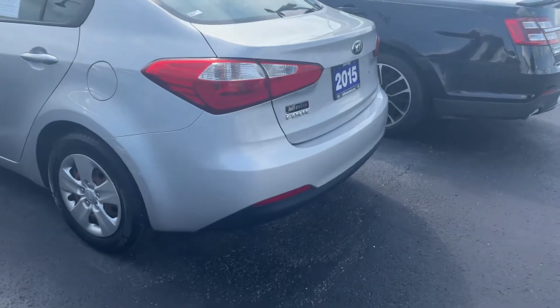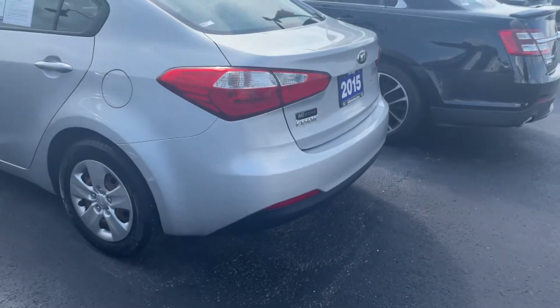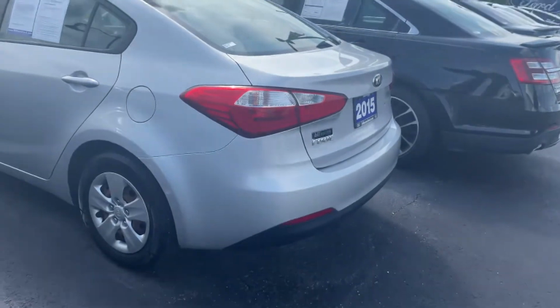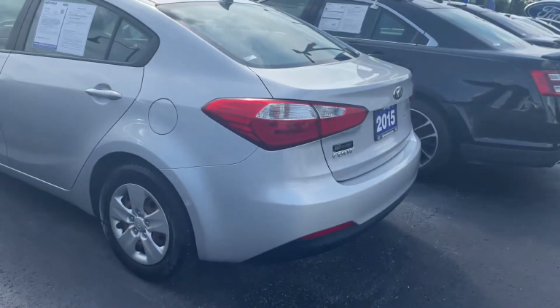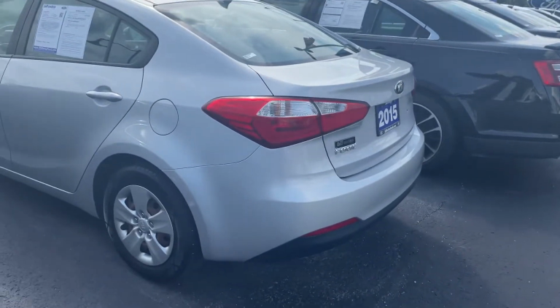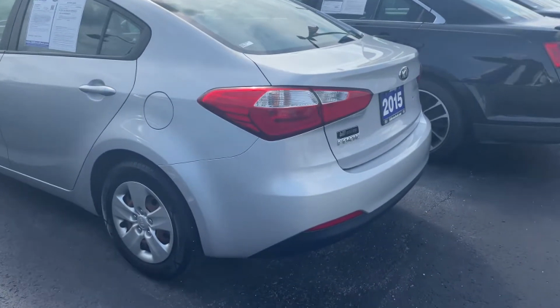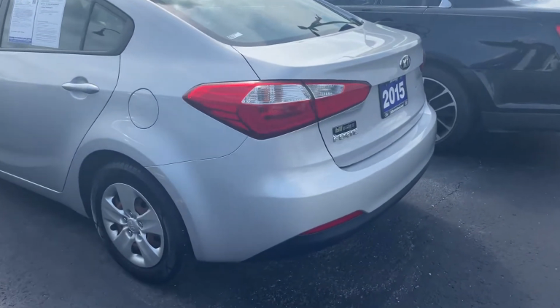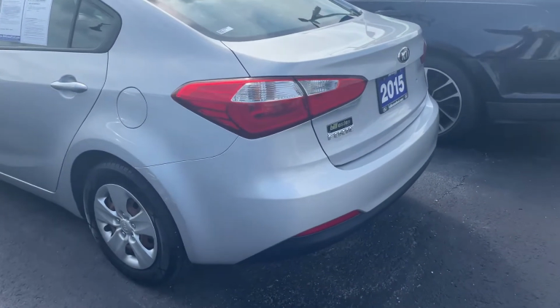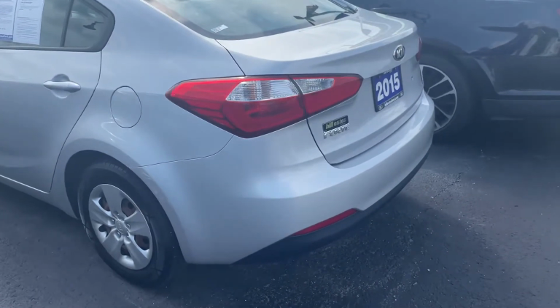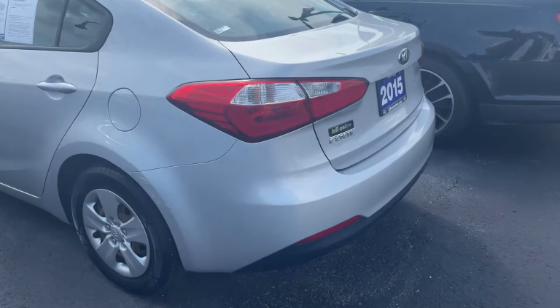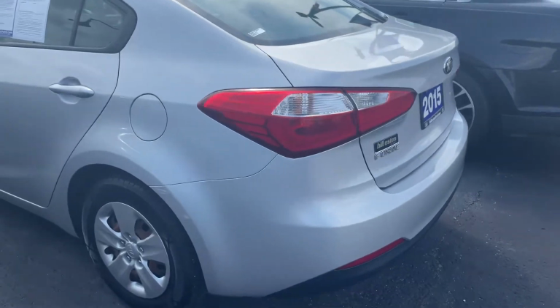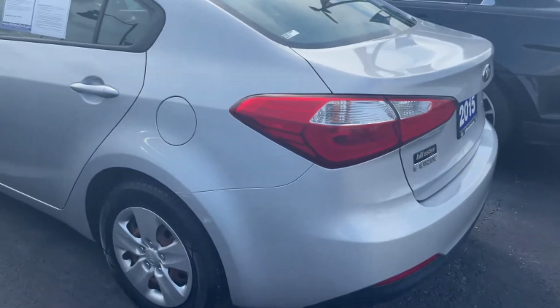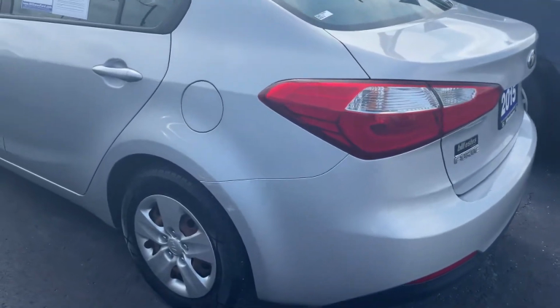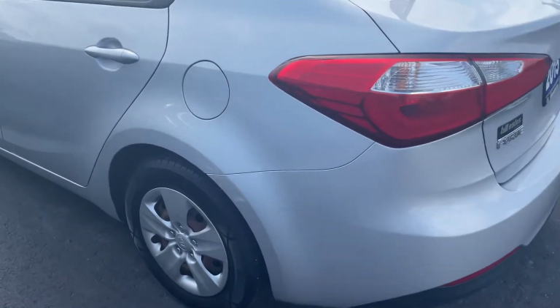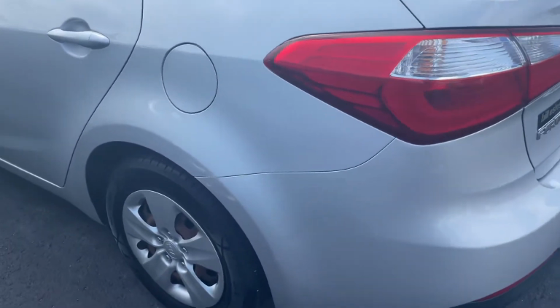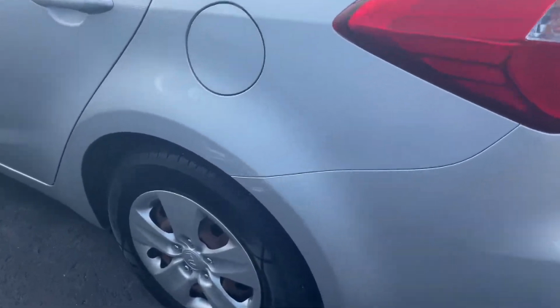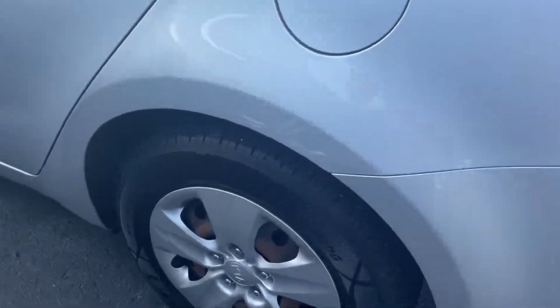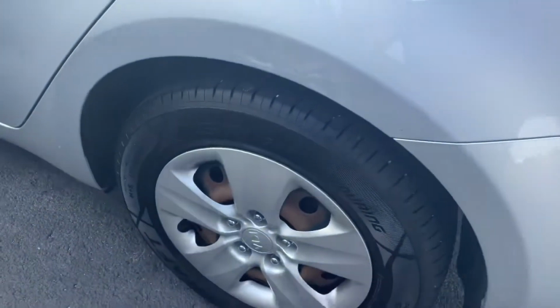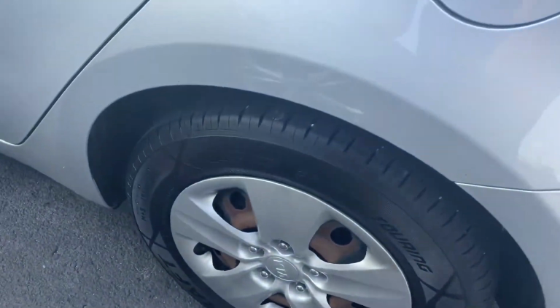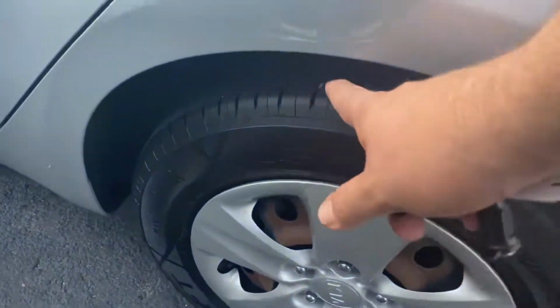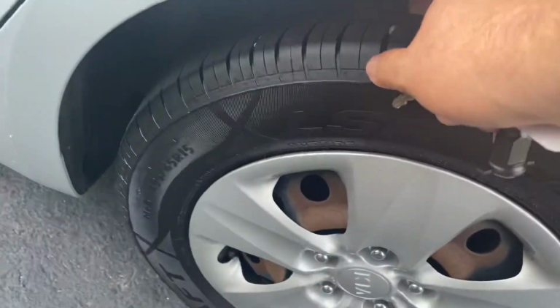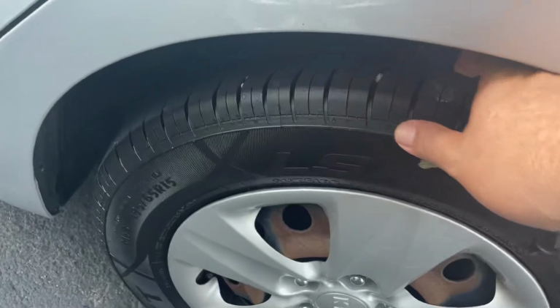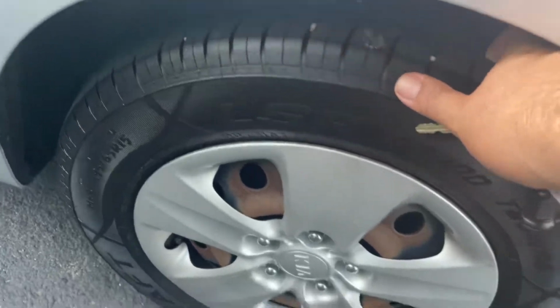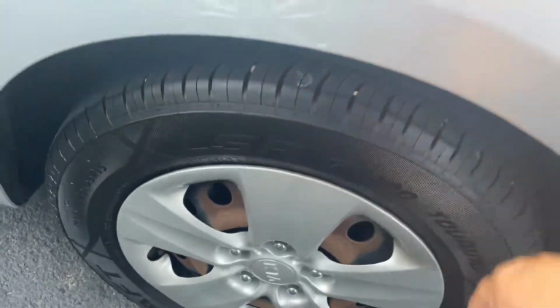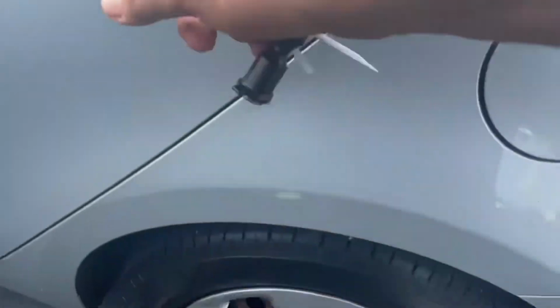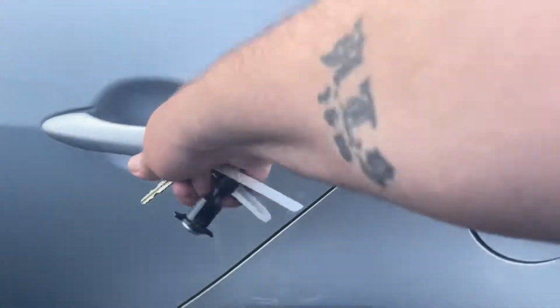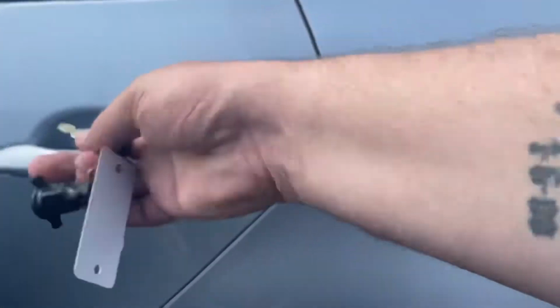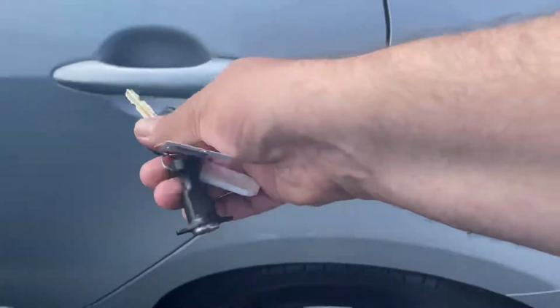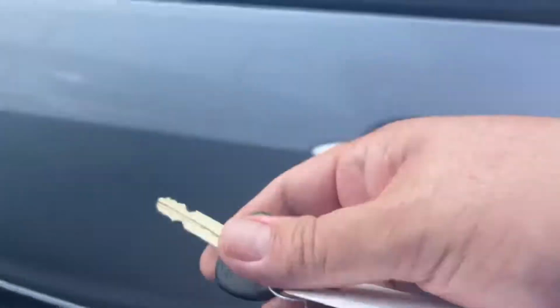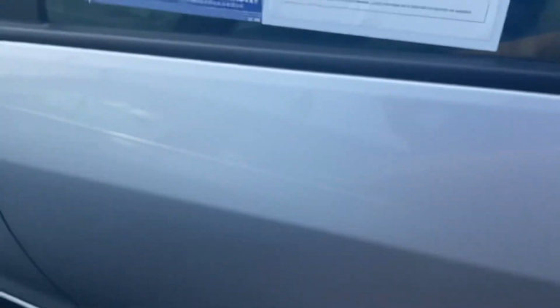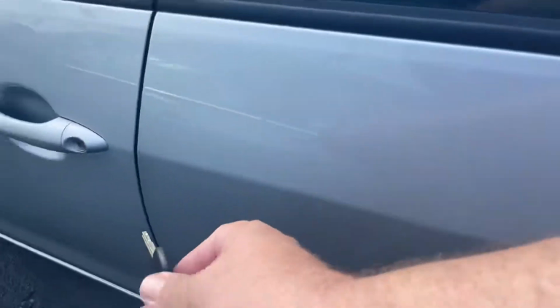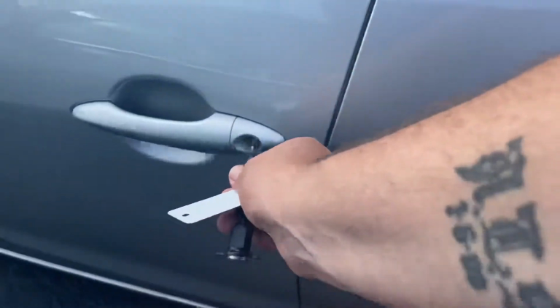Hi, my name is Michael Starnes, Balestas Ford. I want to do a quick walk-around video for you on this Kia Forte. Good tread on the tires — tires look like new. Let me unlock it for you here.